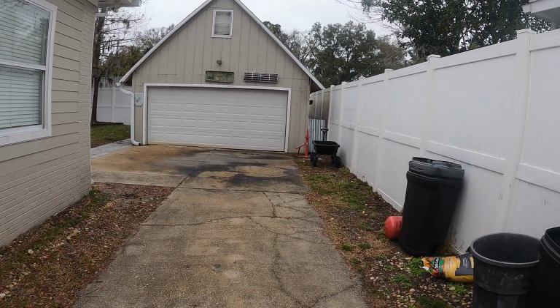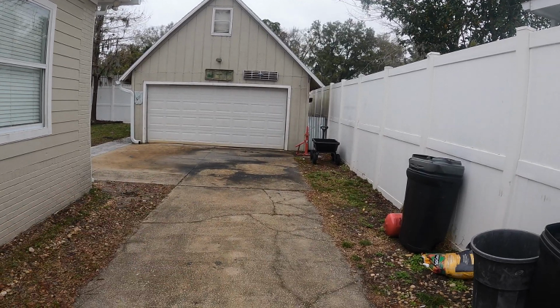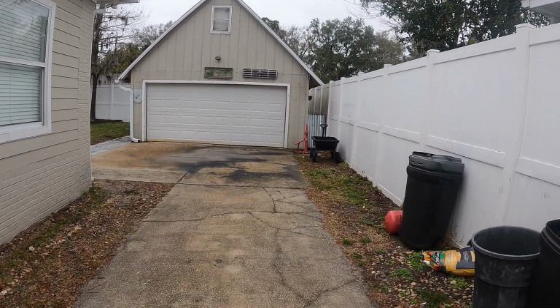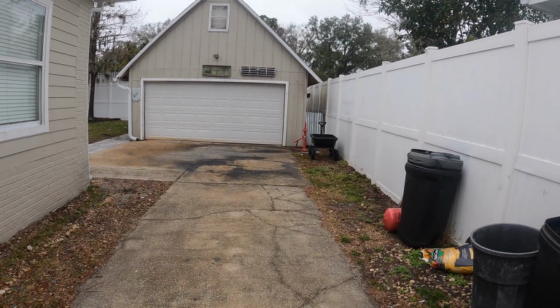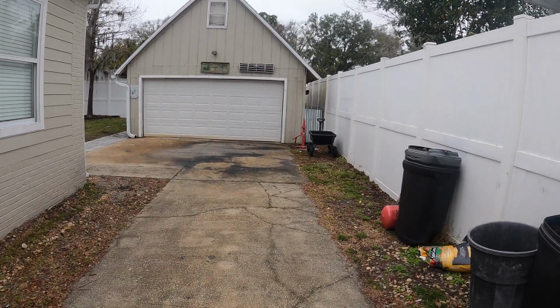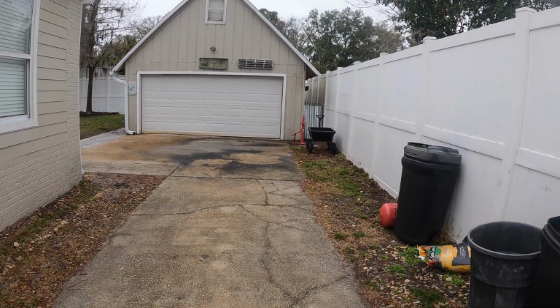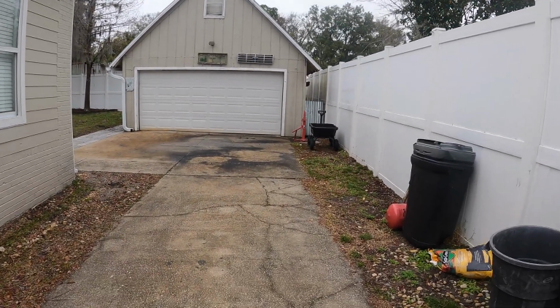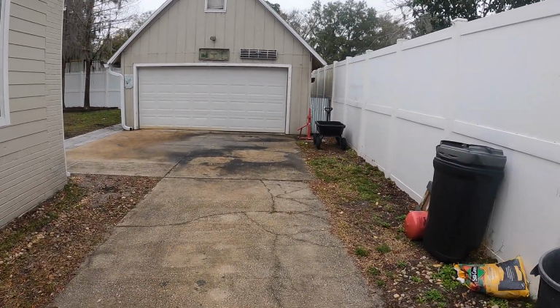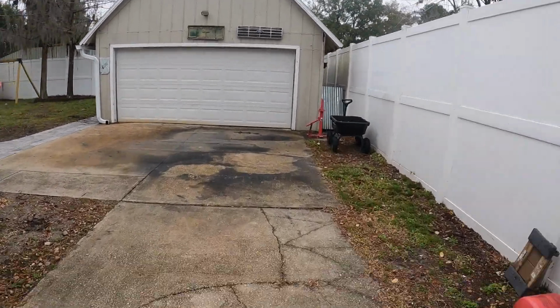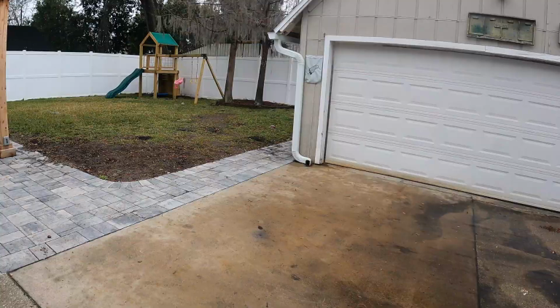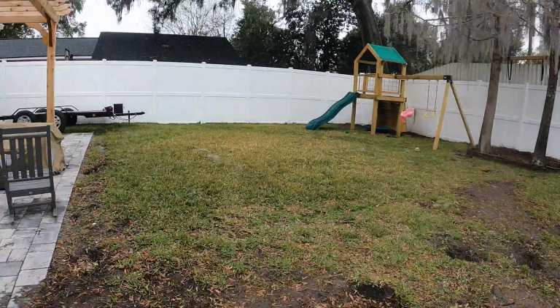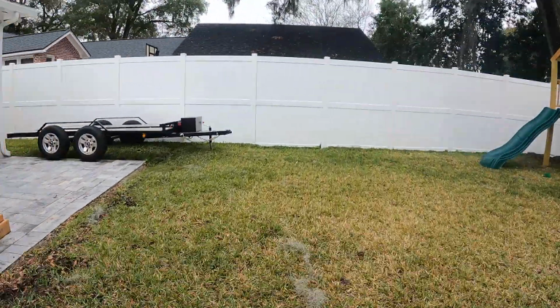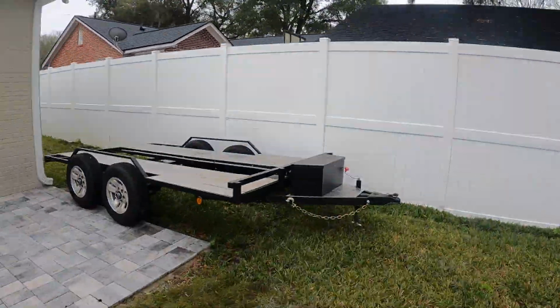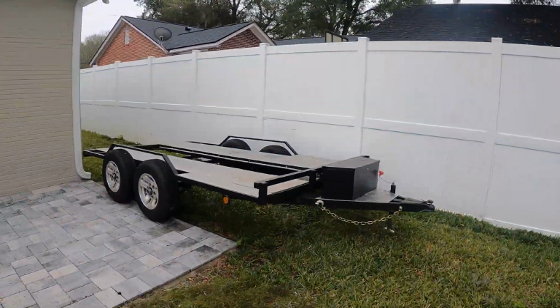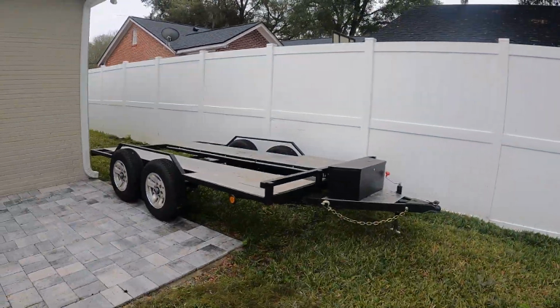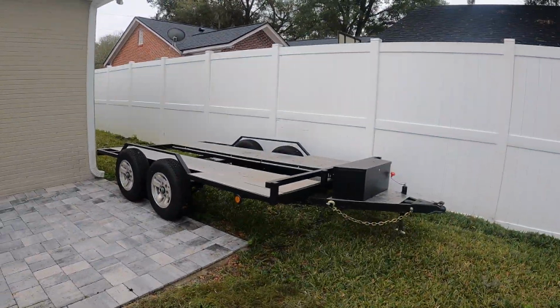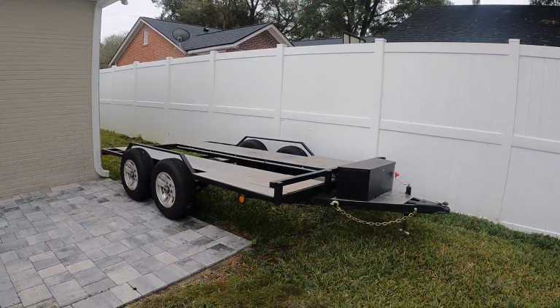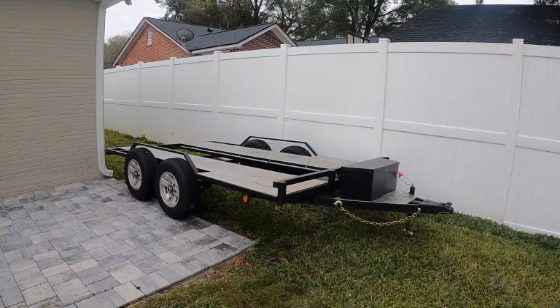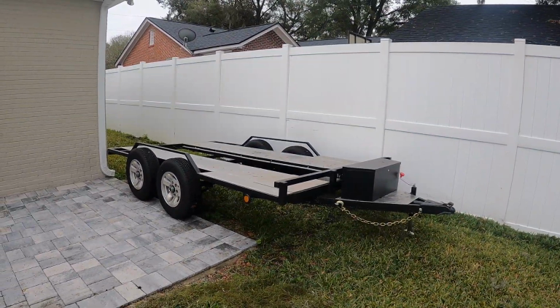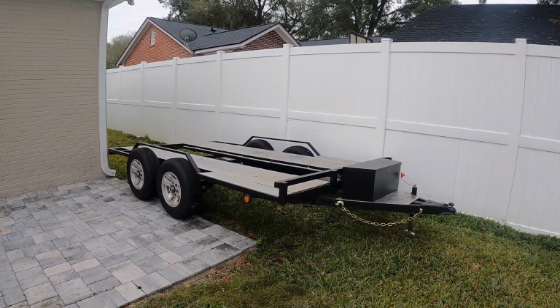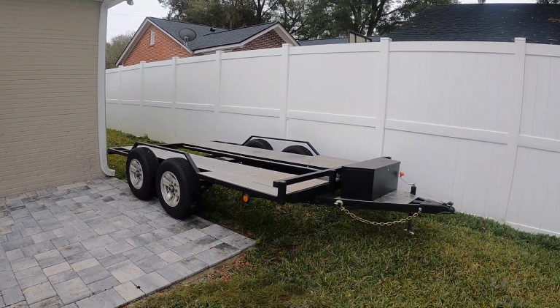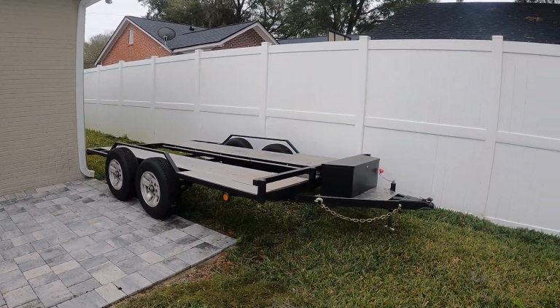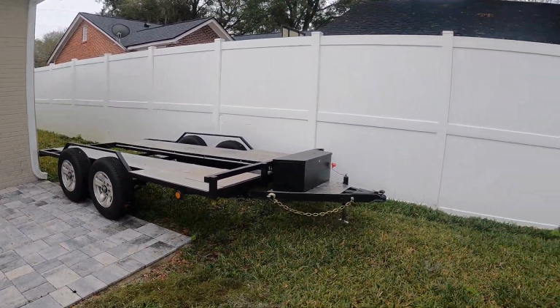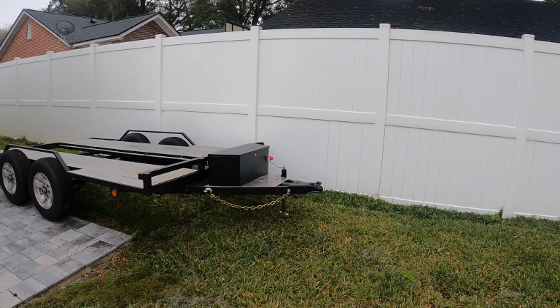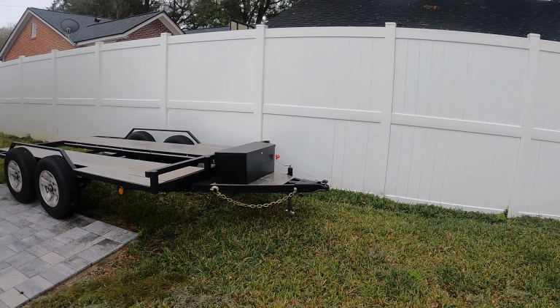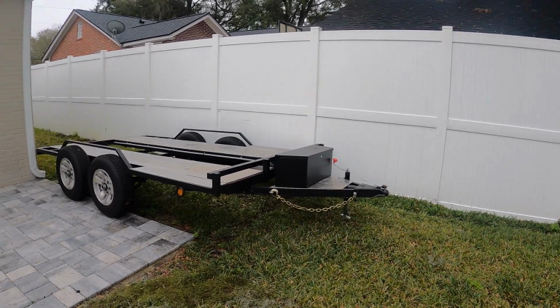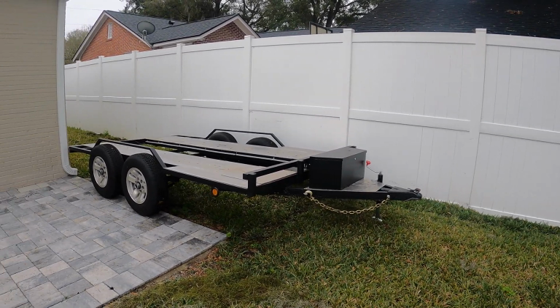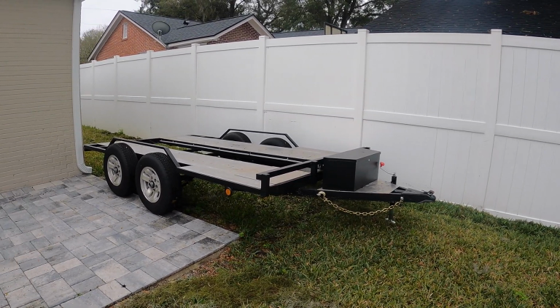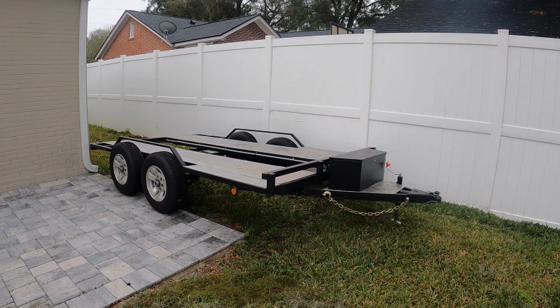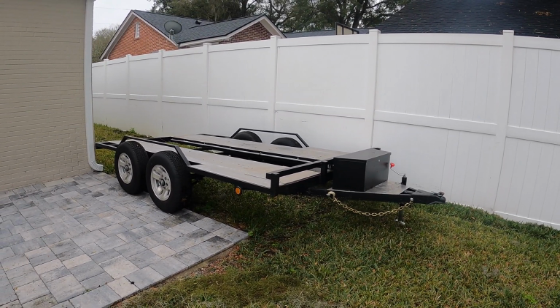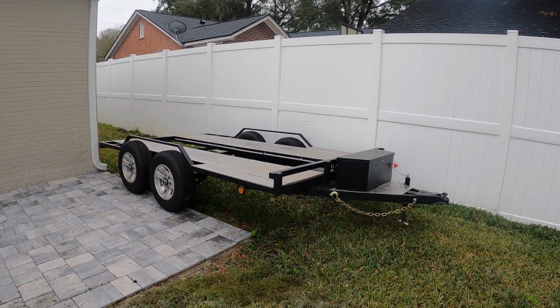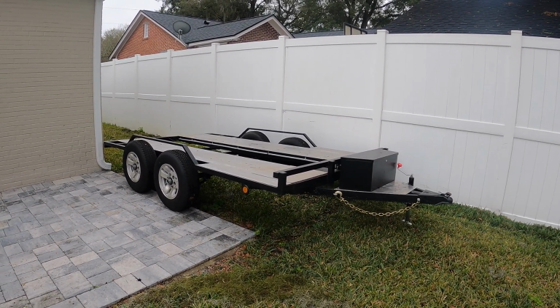So the whole goal was to be able to free up all my driveway for activities, working, and access to drive a car in or around this side. Let's take a look at where the trailer needs to live. This is where the trailer needs to be parked and I've already got it there. Now let's find out how we made this happen.